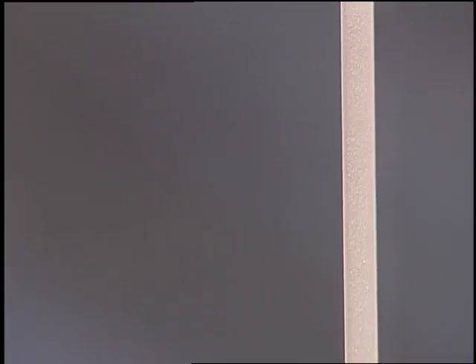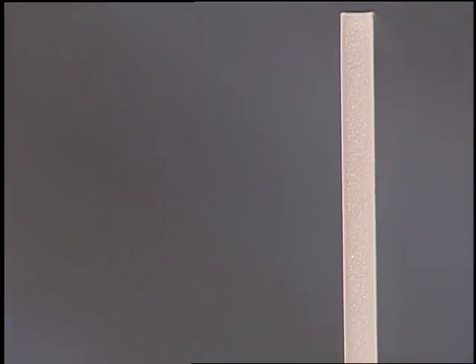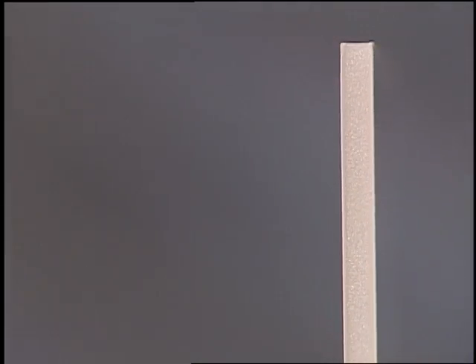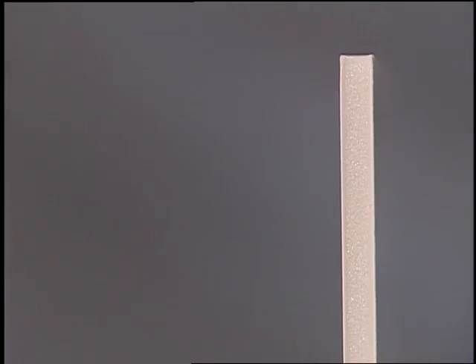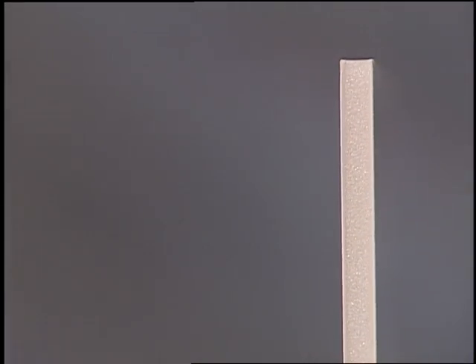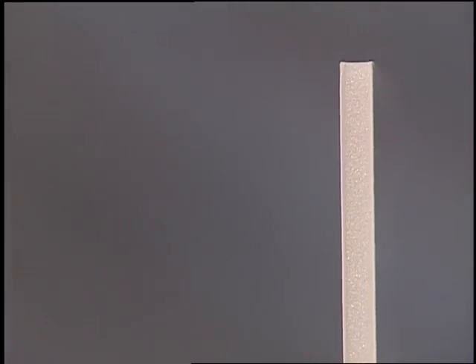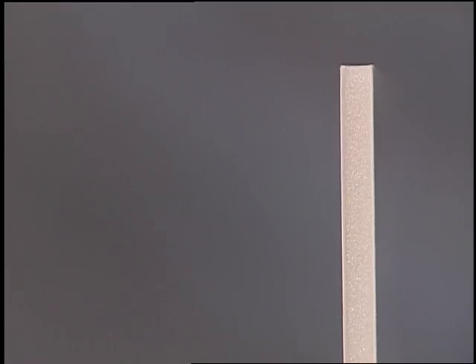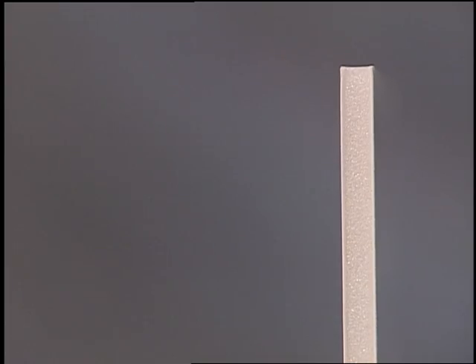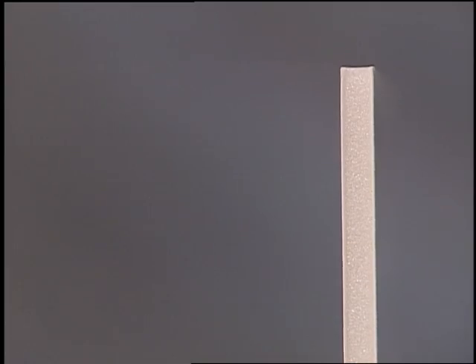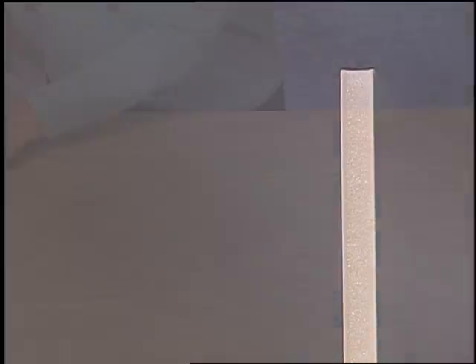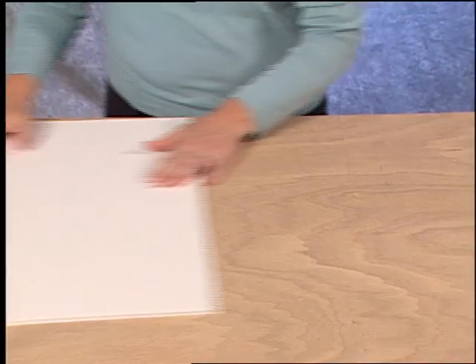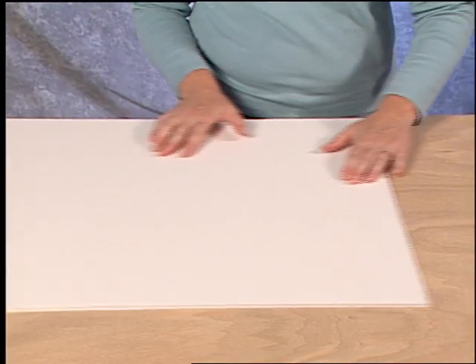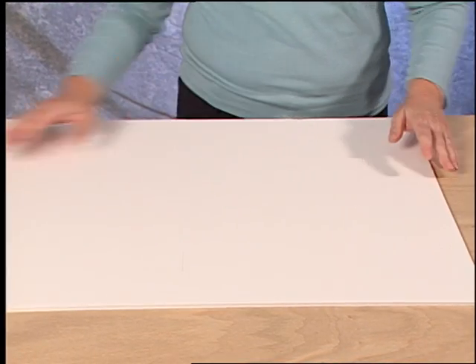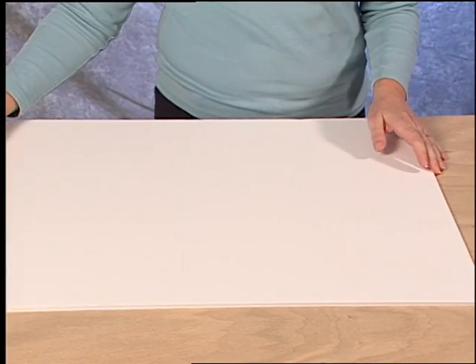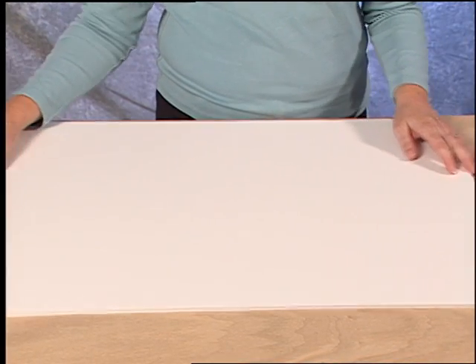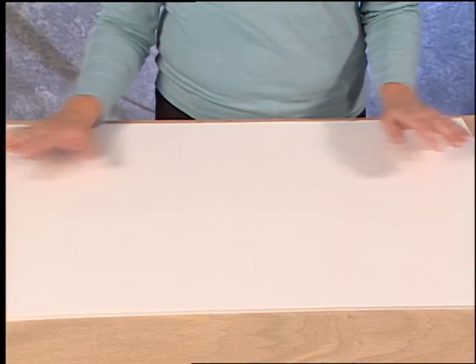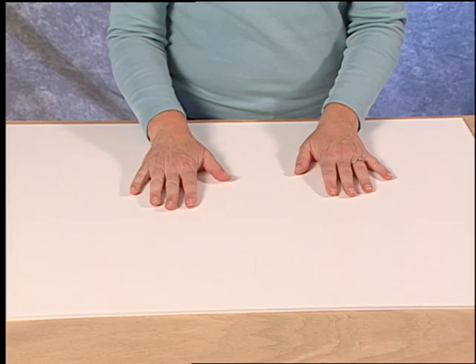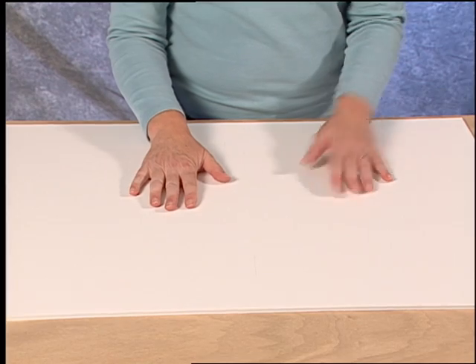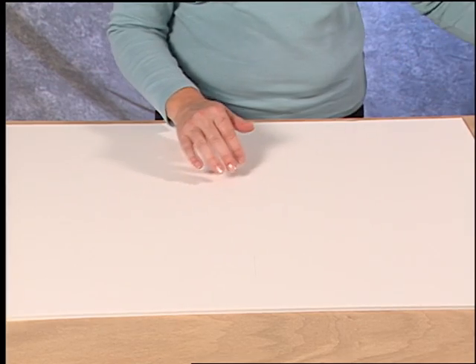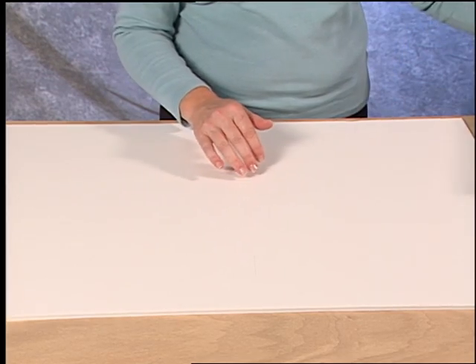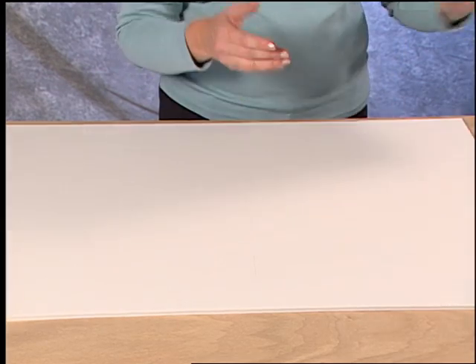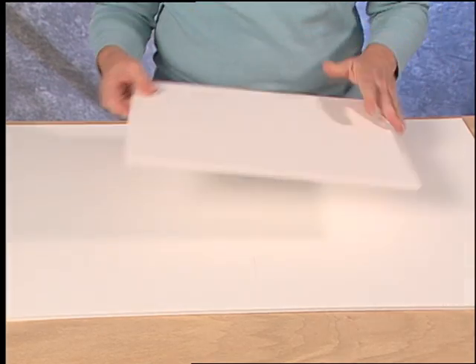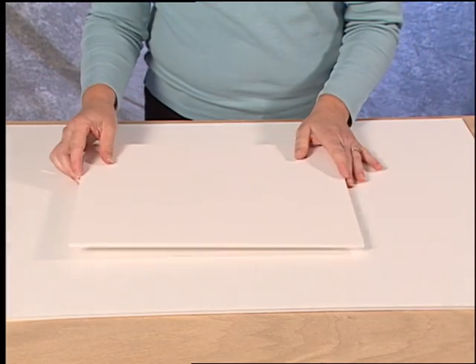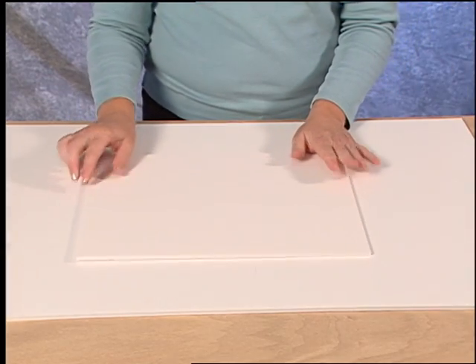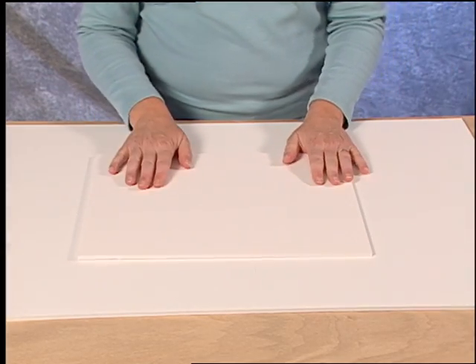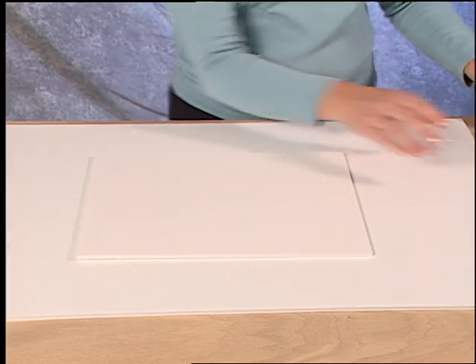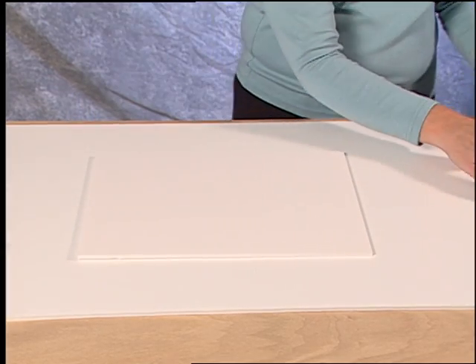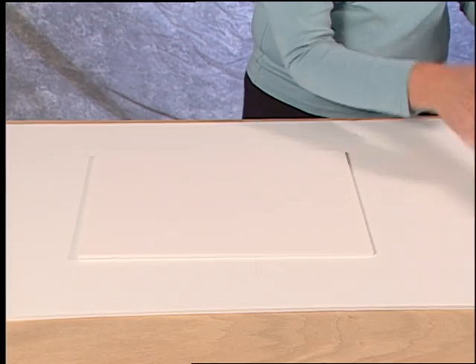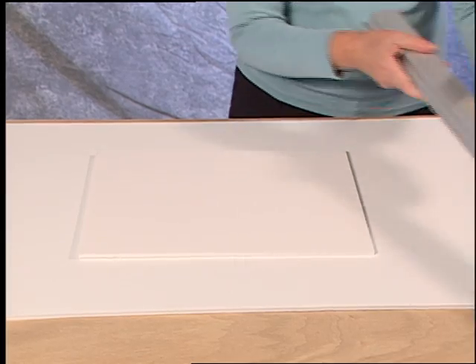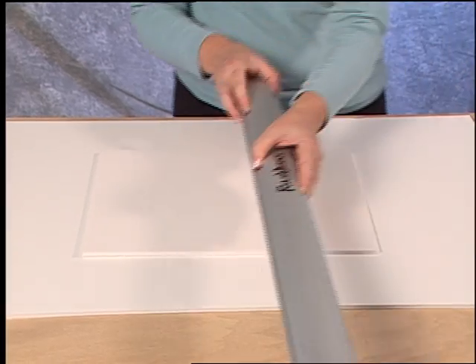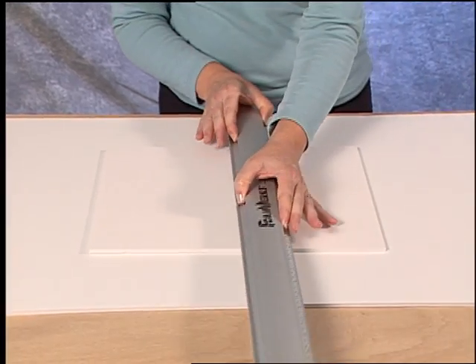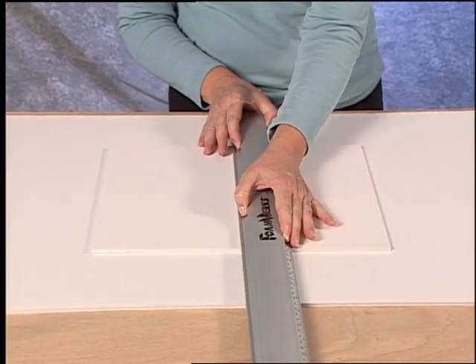To produce a 90 degree straight cut using the Logan Foamworks straight bevel cutter, always make sure you have scrapped foam board under the foam board you're going to cut. Use the channel rail as a straight edge to guide the tool.